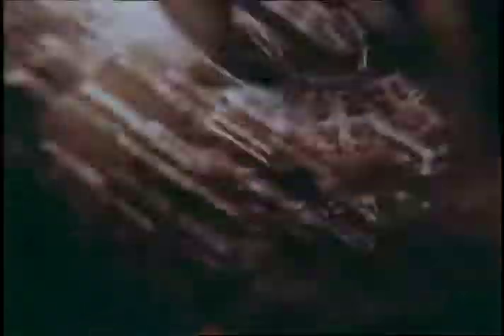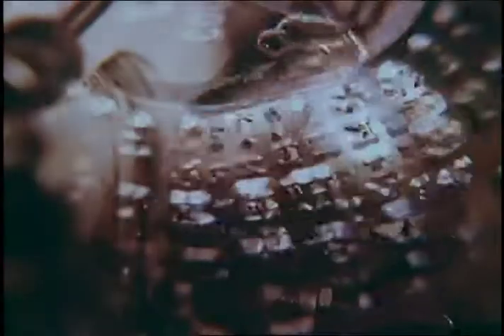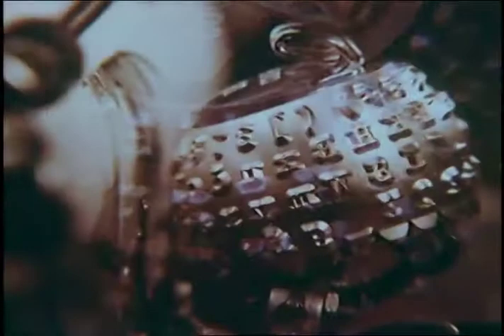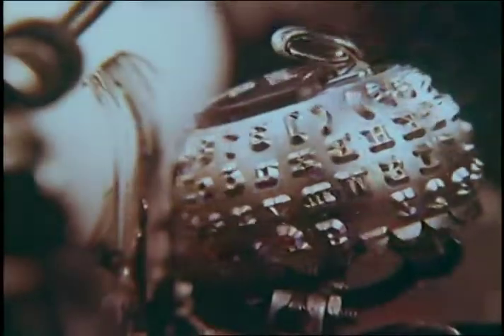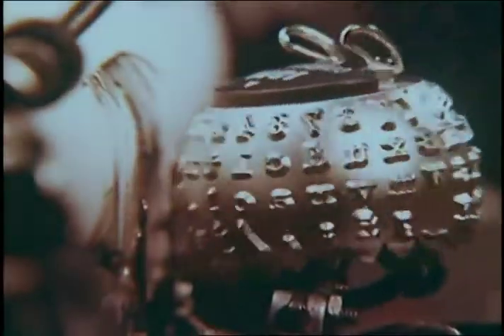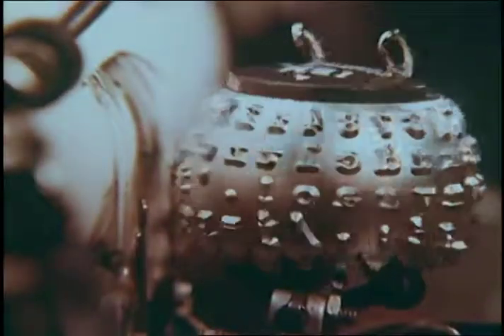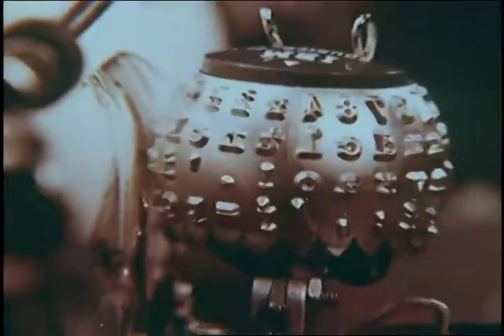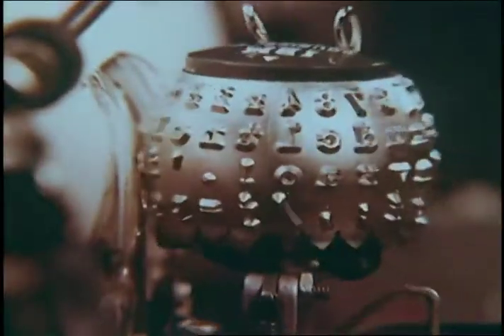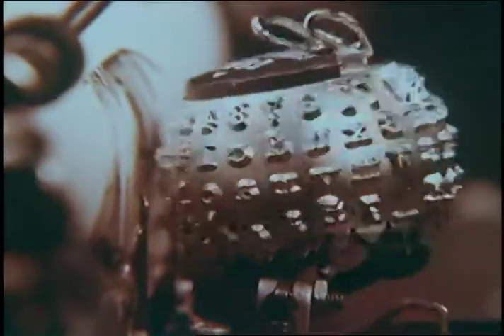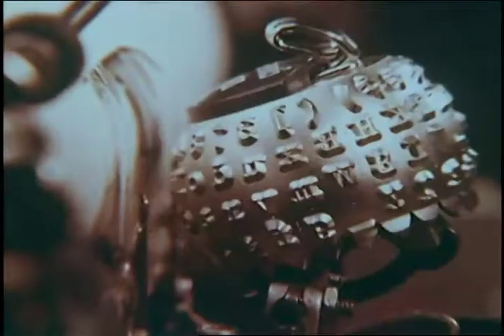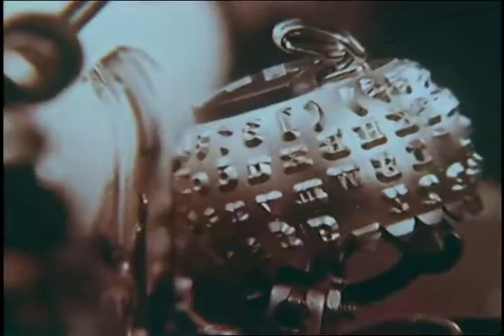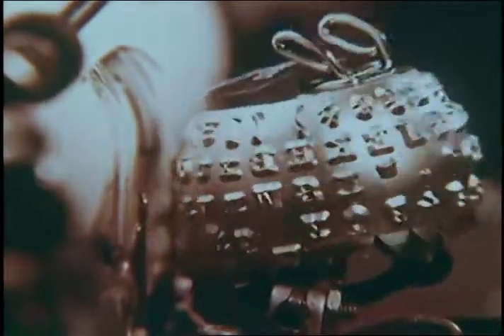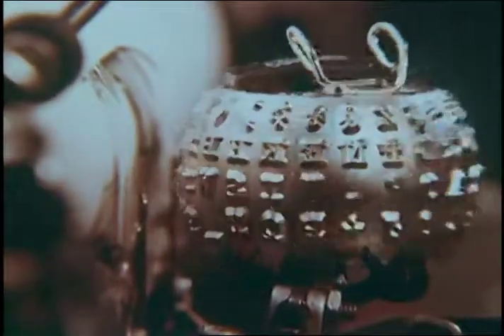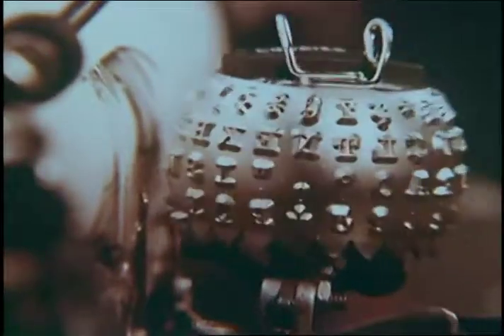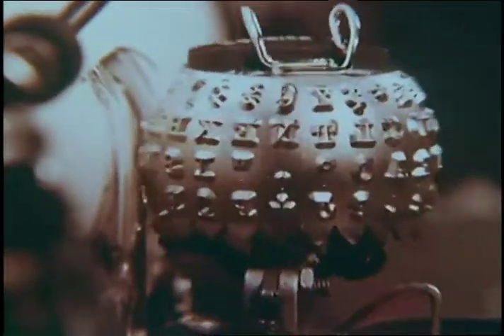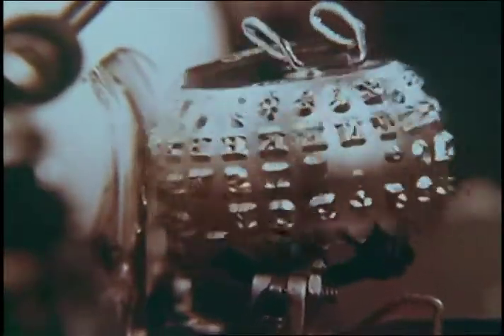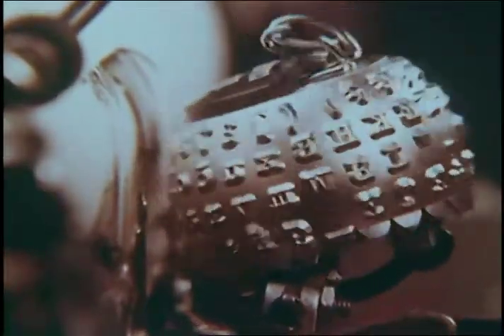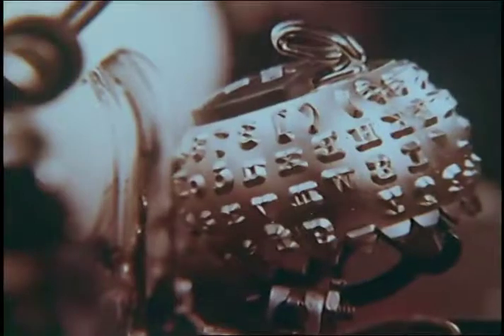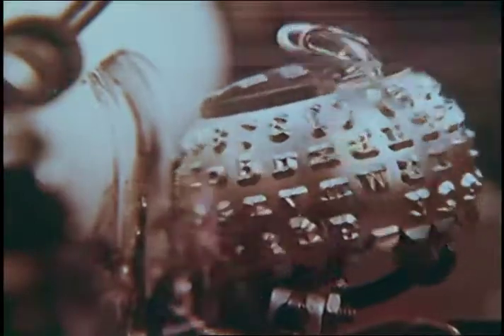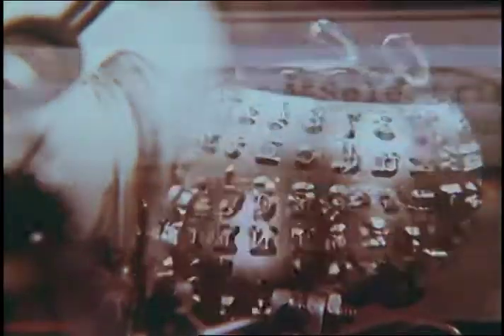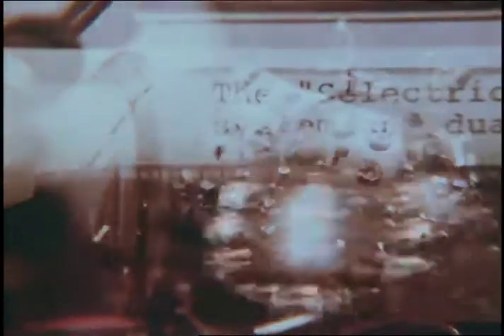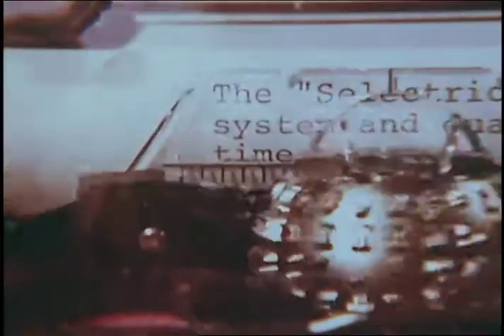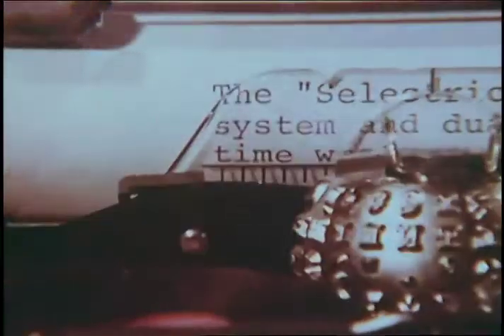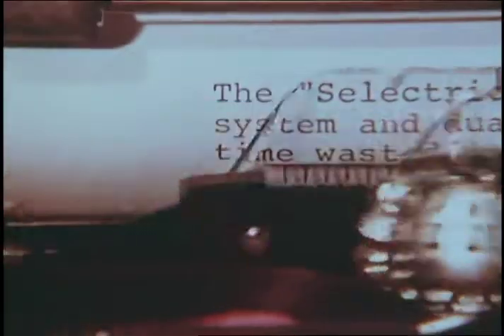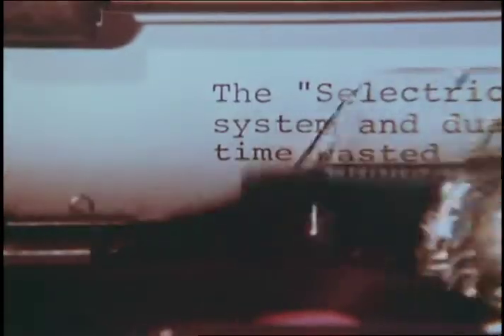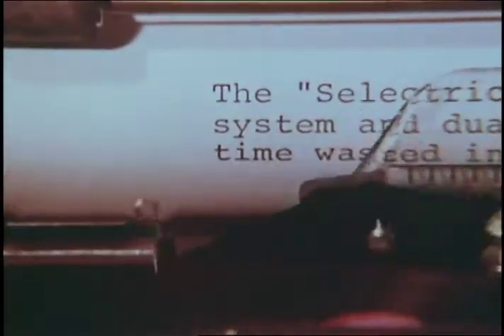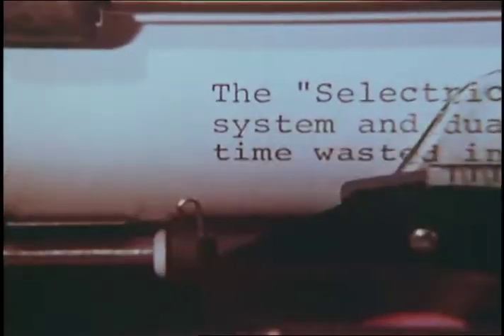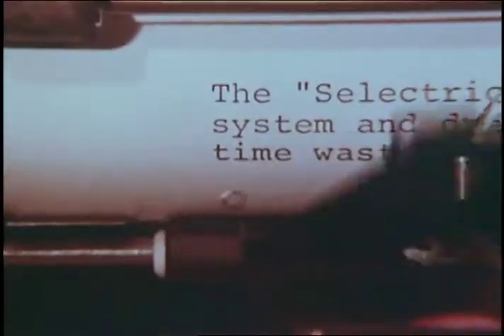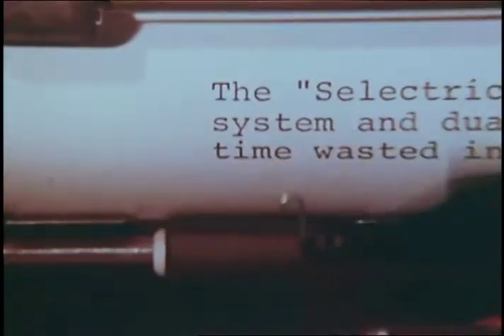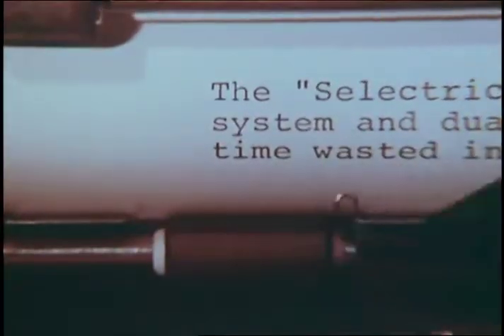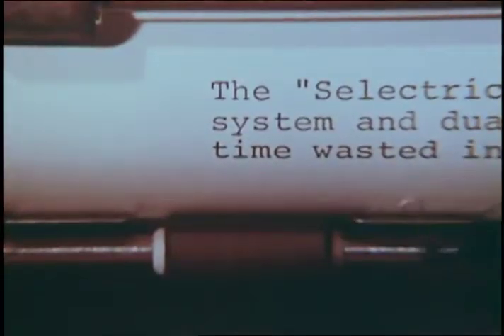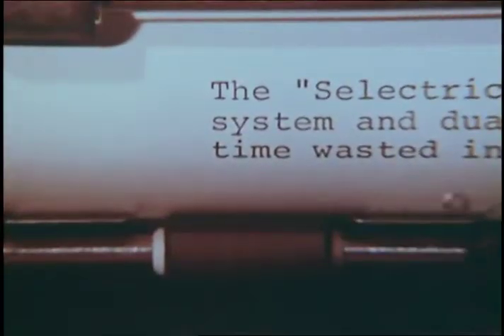Now watch in slow motion as it turns, tilts and prints. This tiny printing element is also interchangeable.